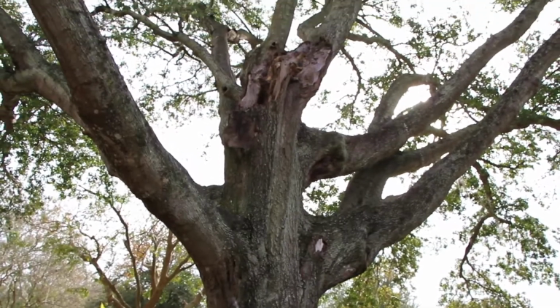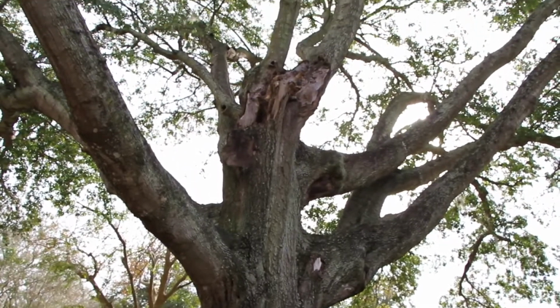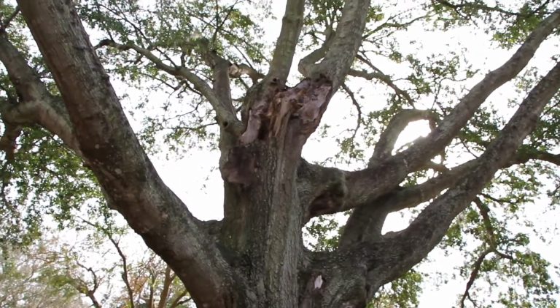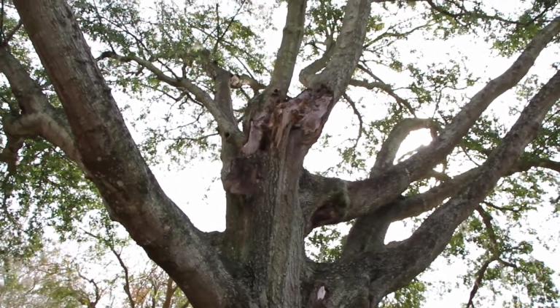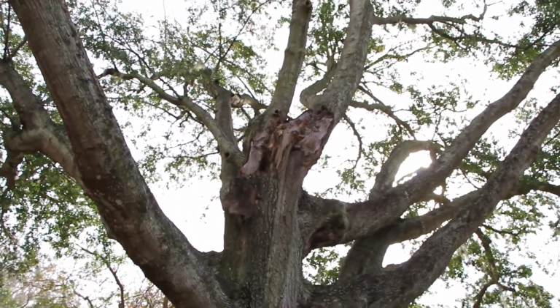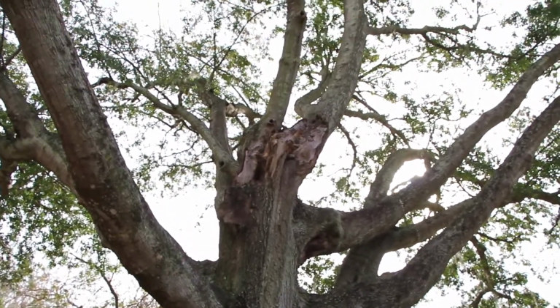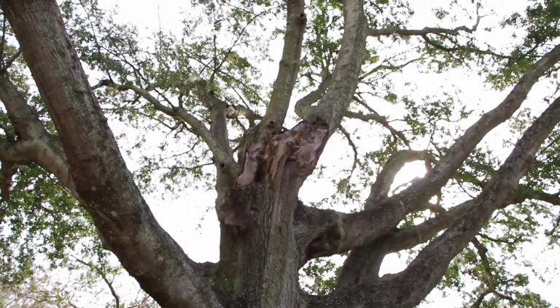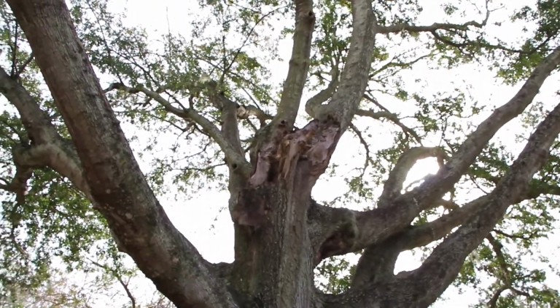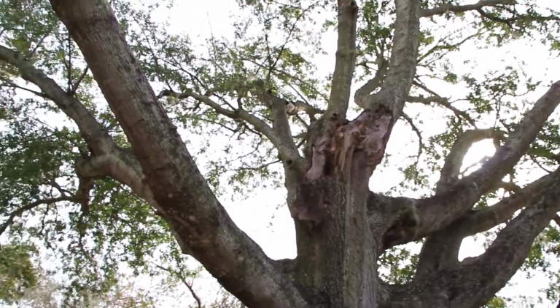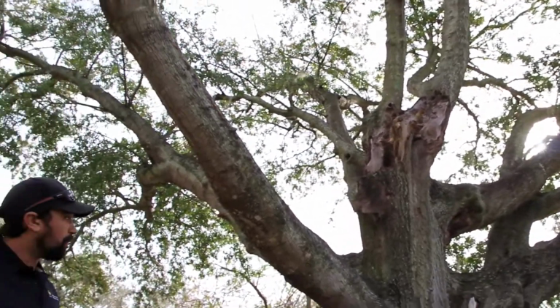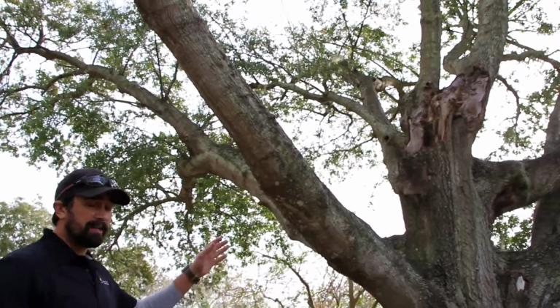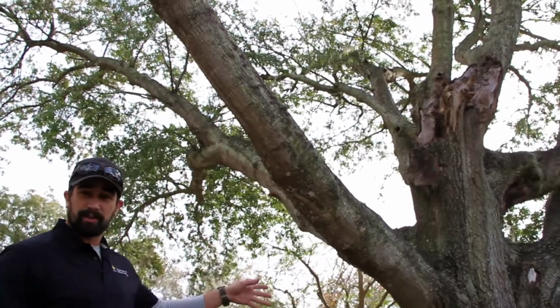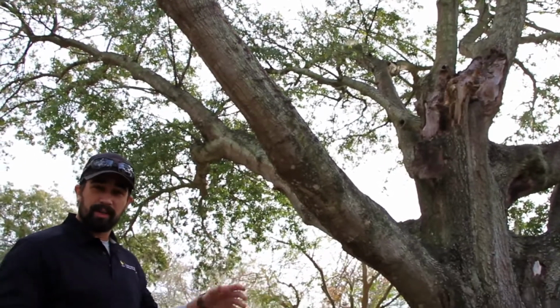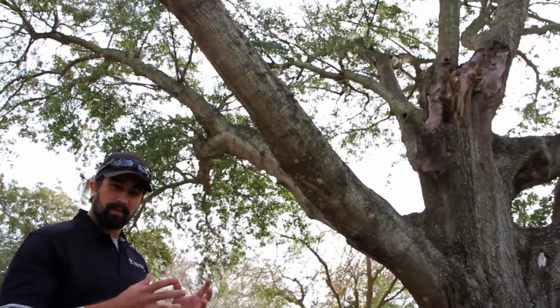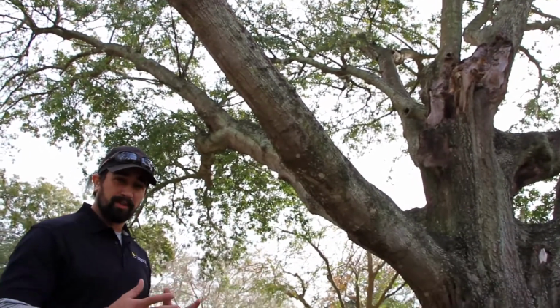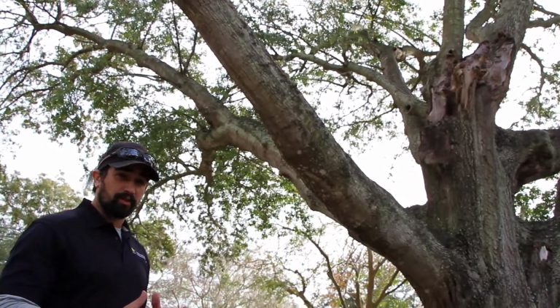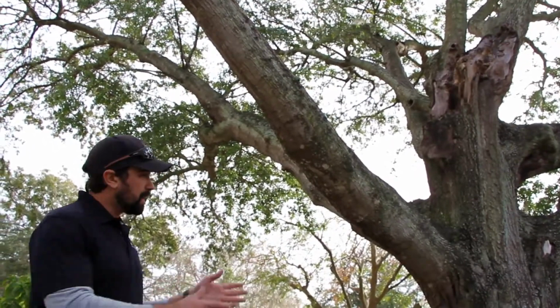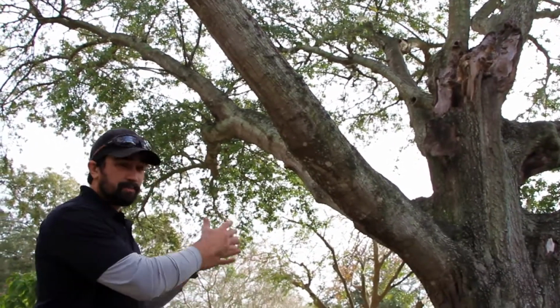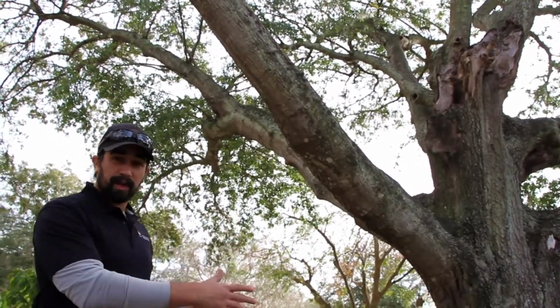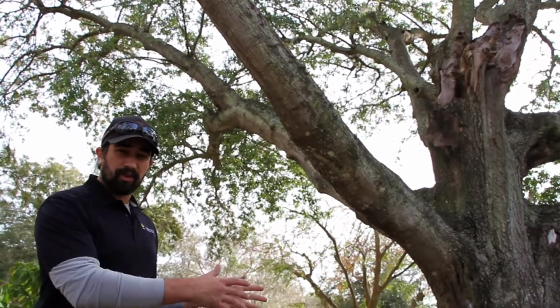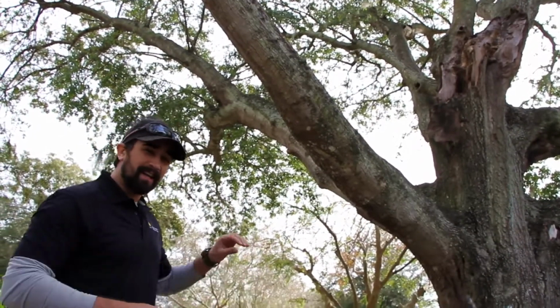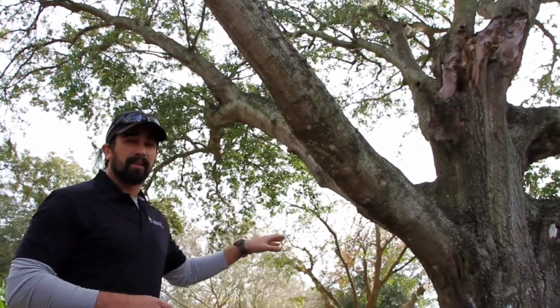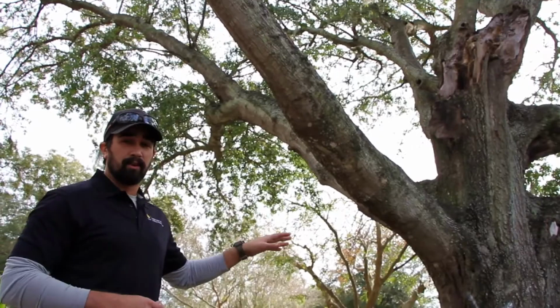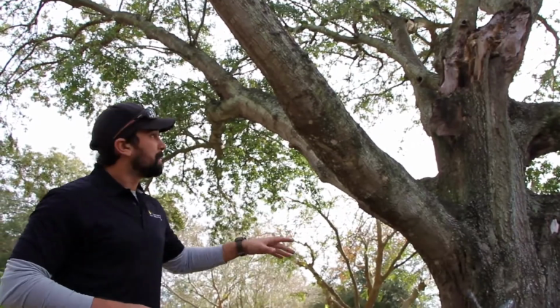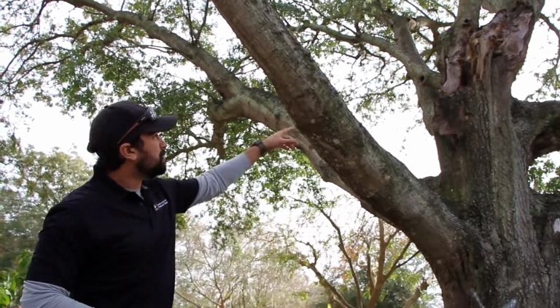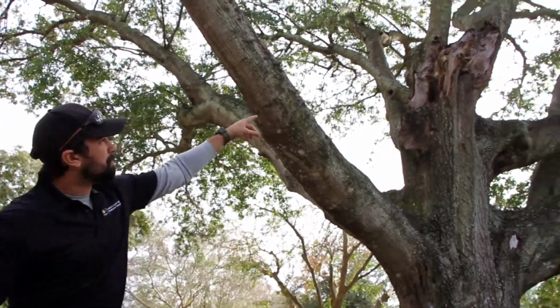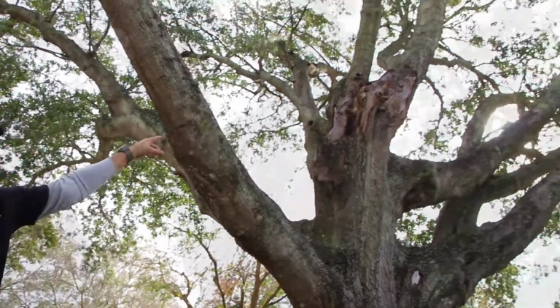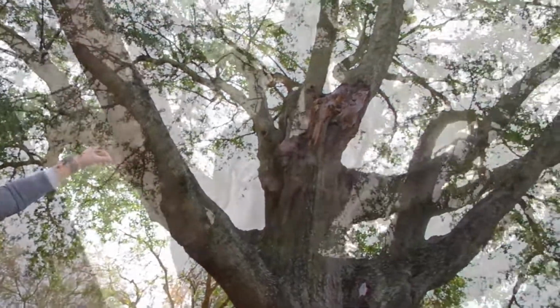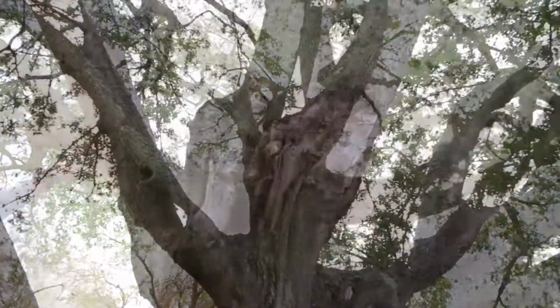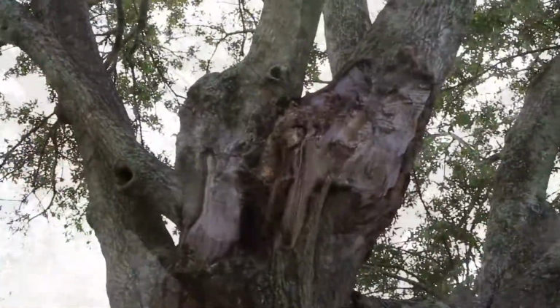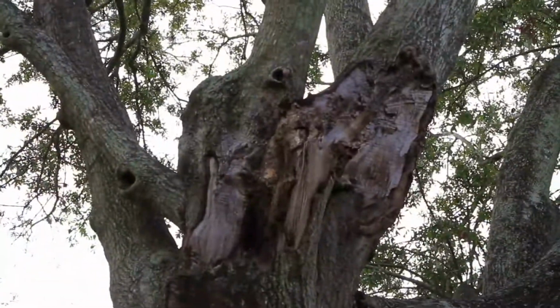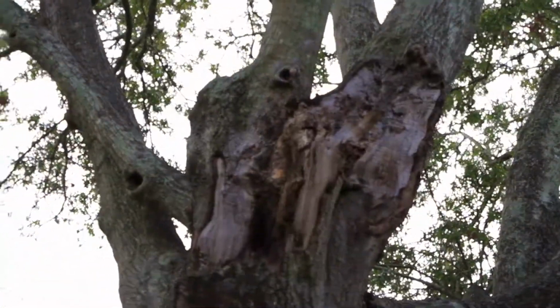This species of oak actually incurs decay very easily. Water will enter into the tree through different abrasions and cracks and spread throughout the trunk and then into the lateral limbs. As you can see up here, this tree has already incurred some damage from our last storm event.